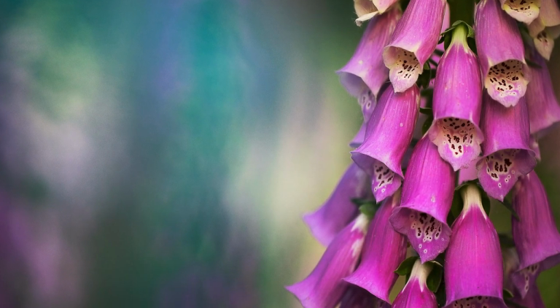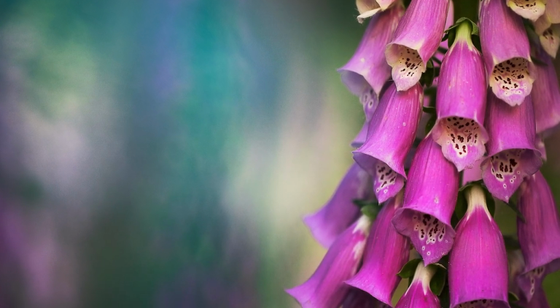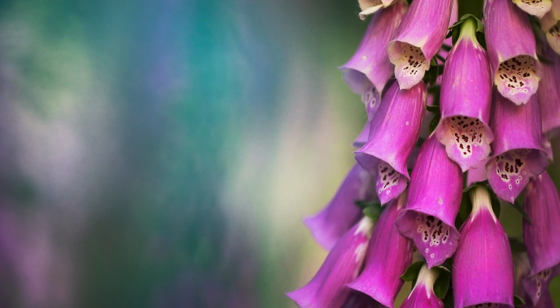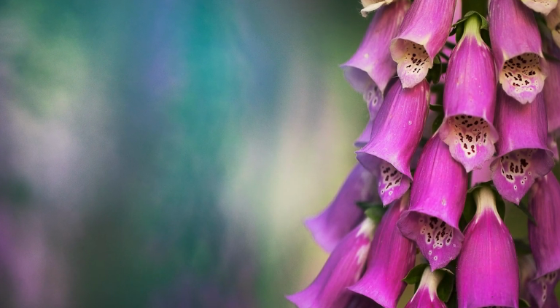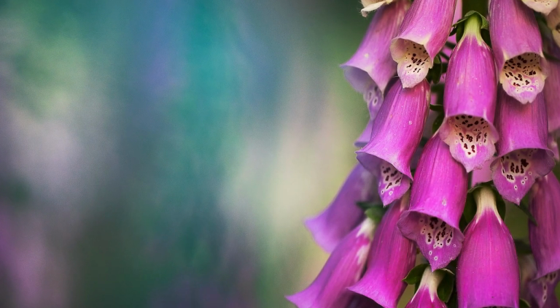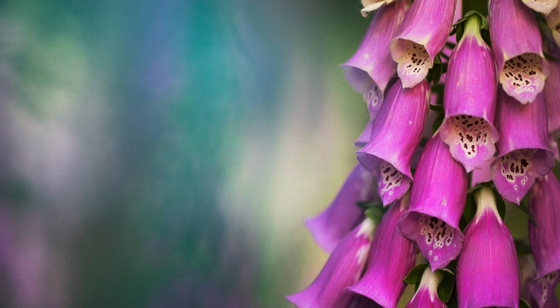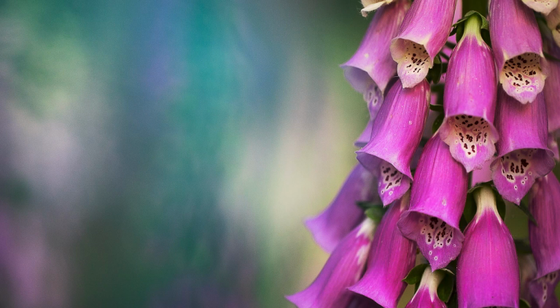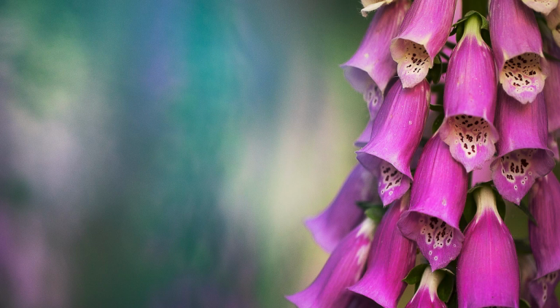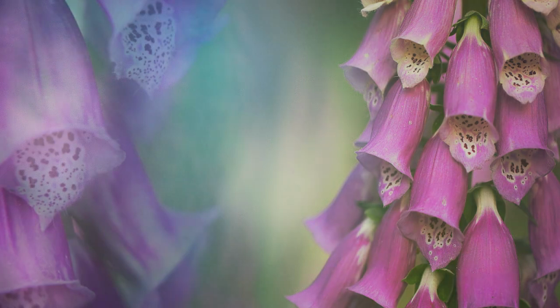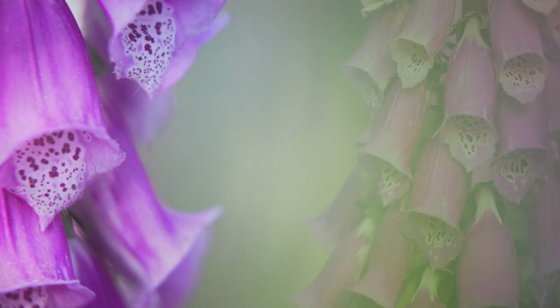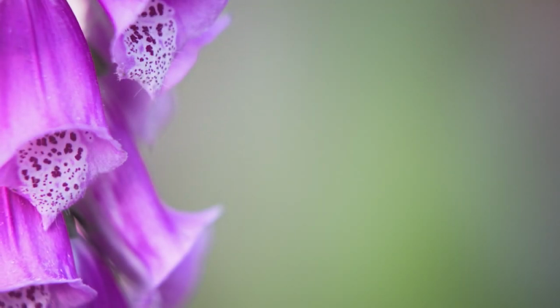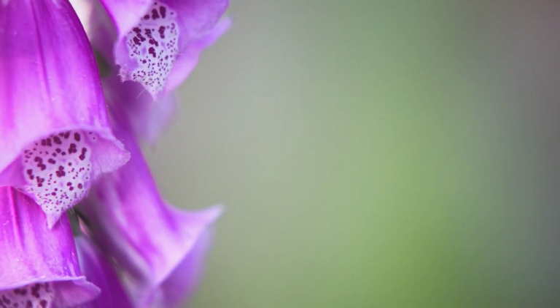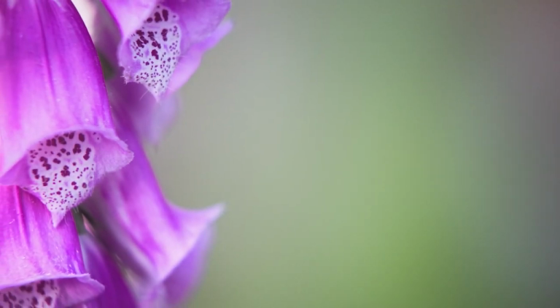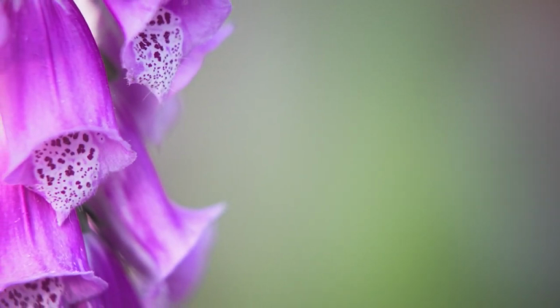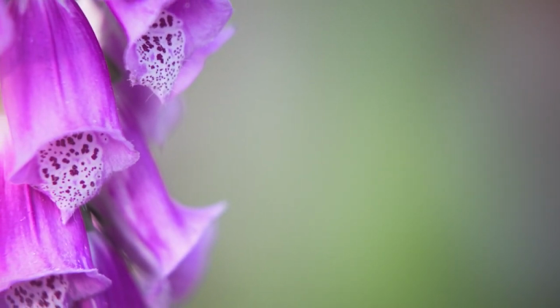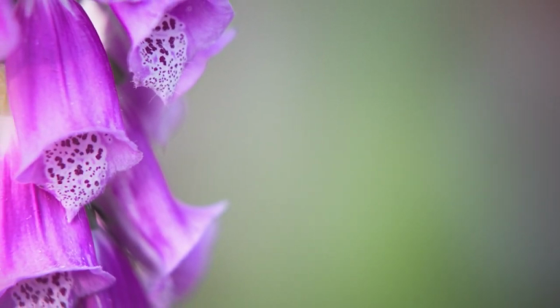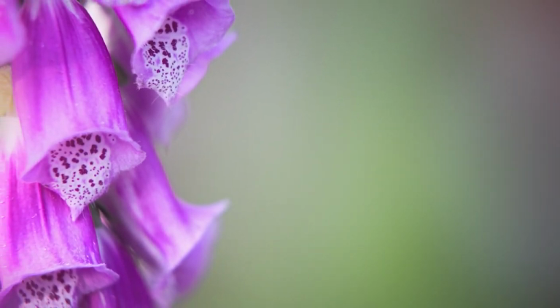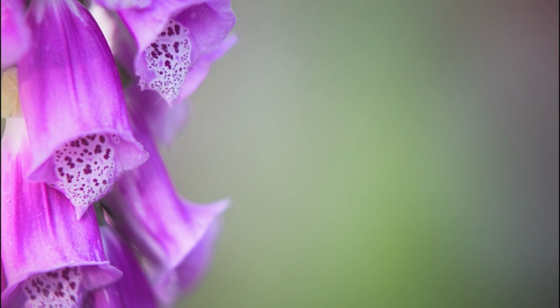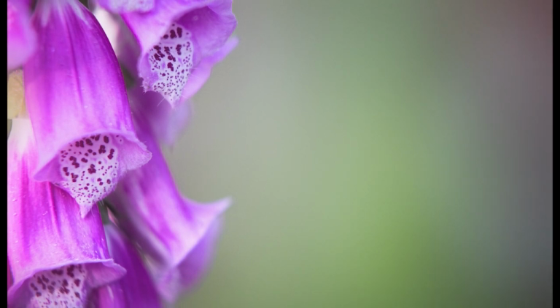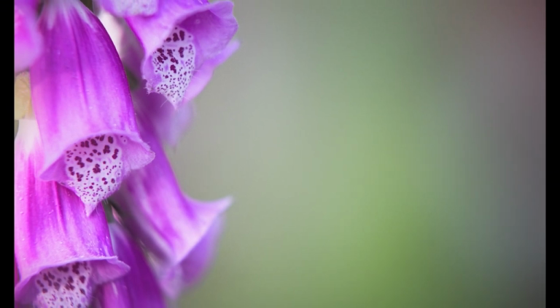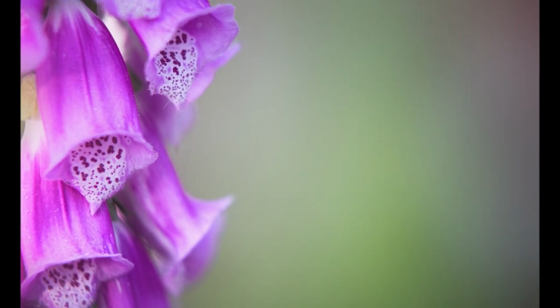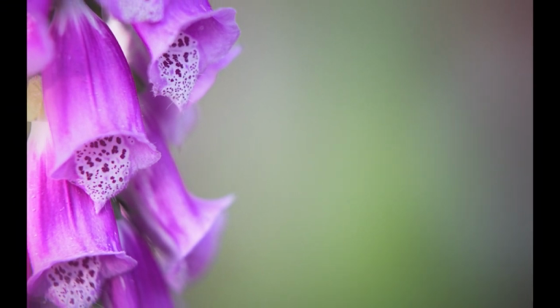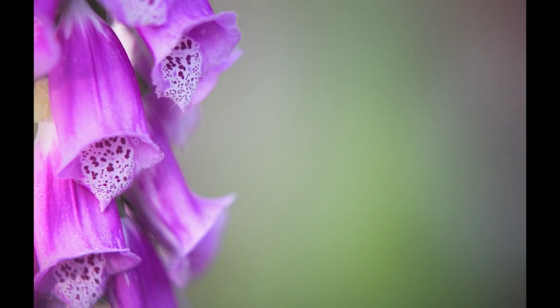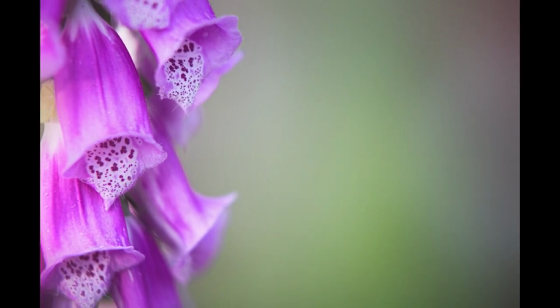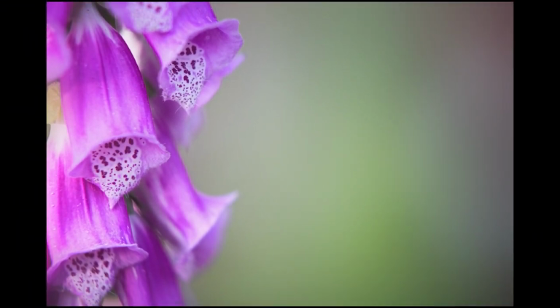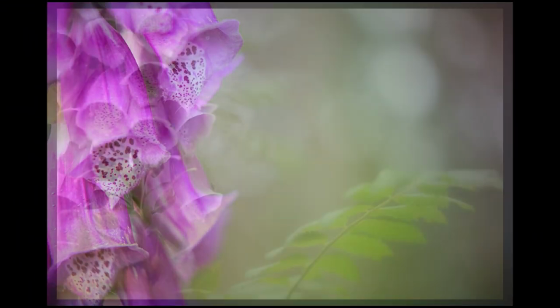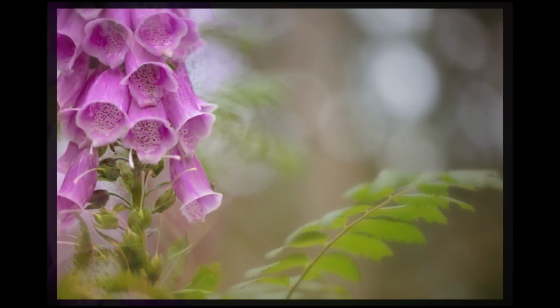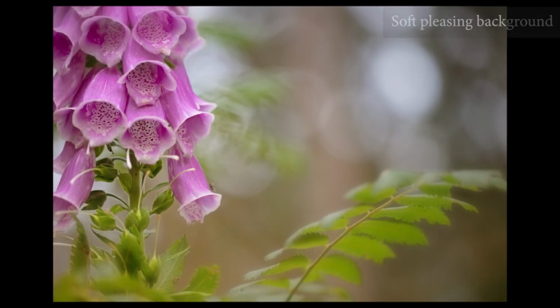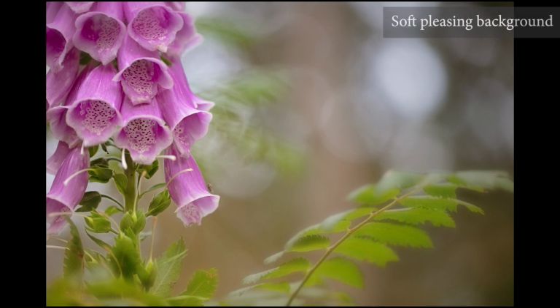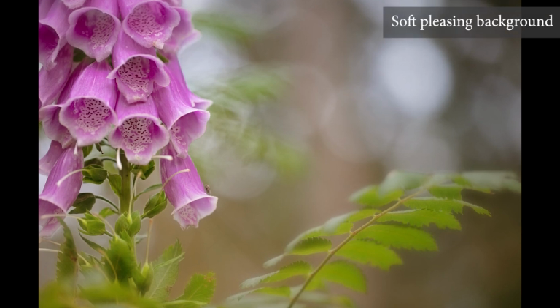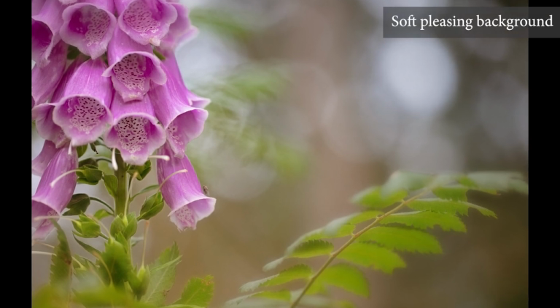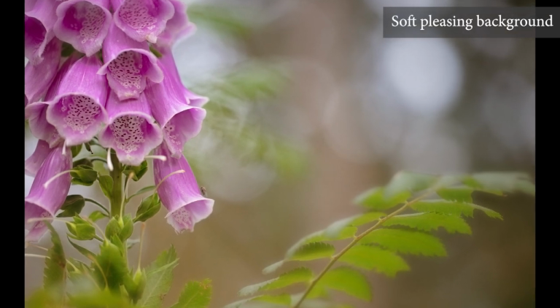We want more than just the background — we want them to be blurred, but not any blurred background will do. Once in a while a uniform, flat colored background can be okay, but most of the time we want something more interesting.